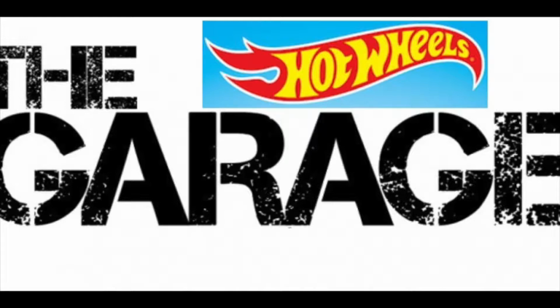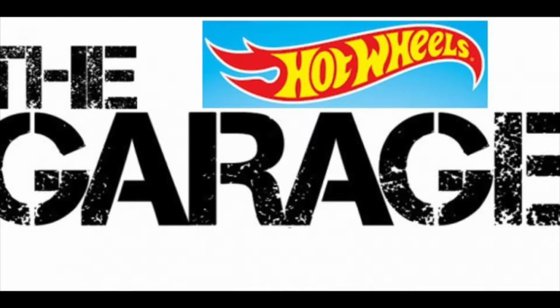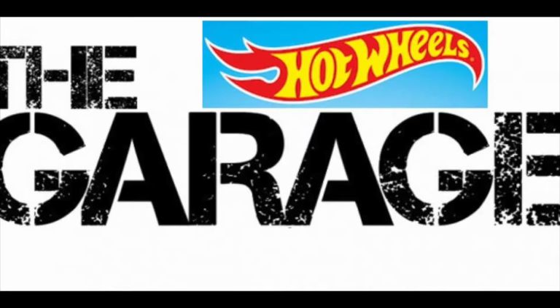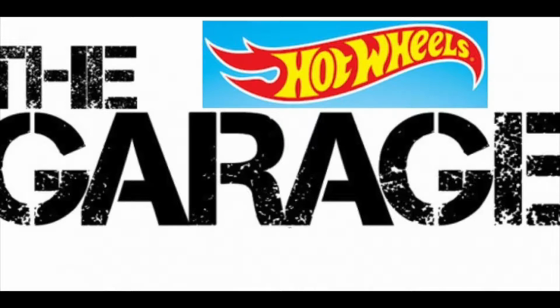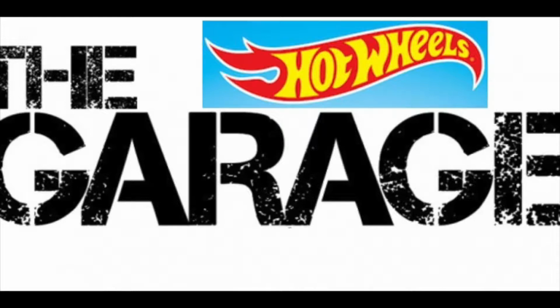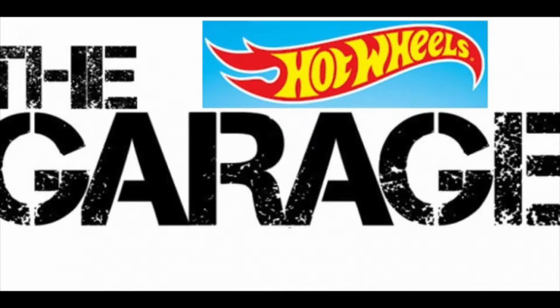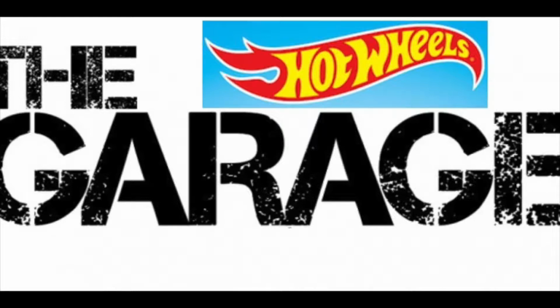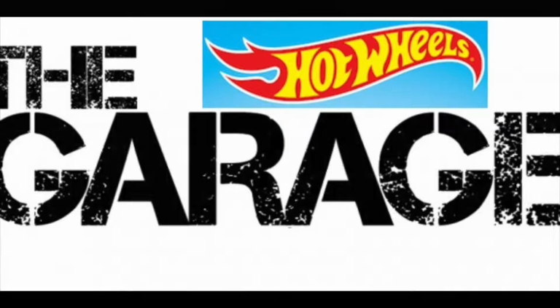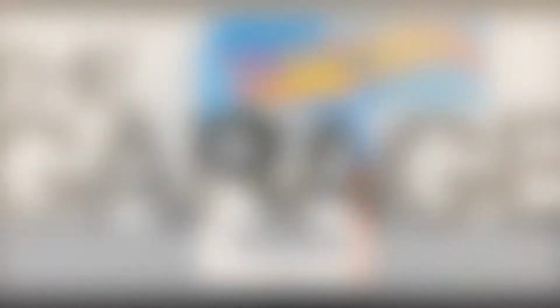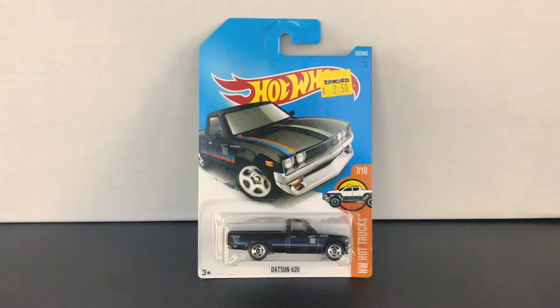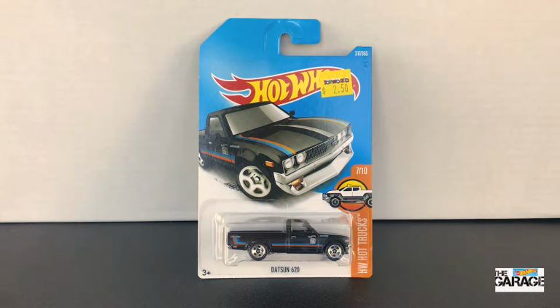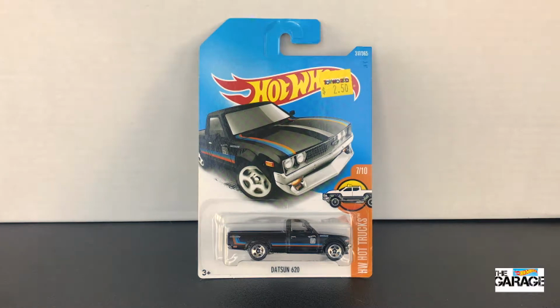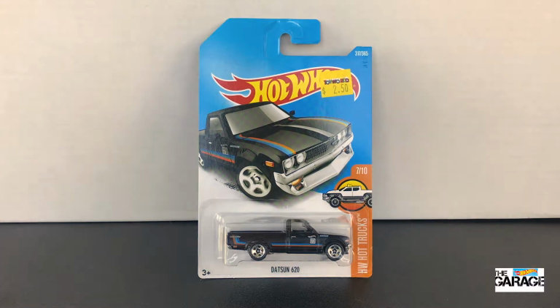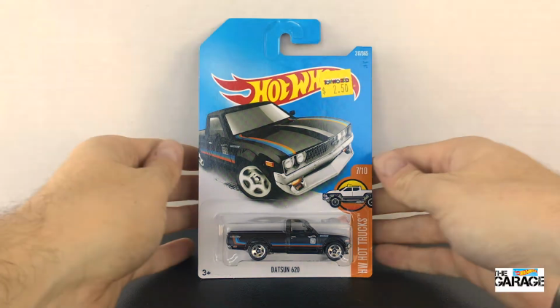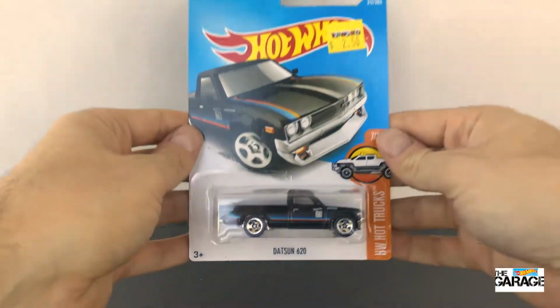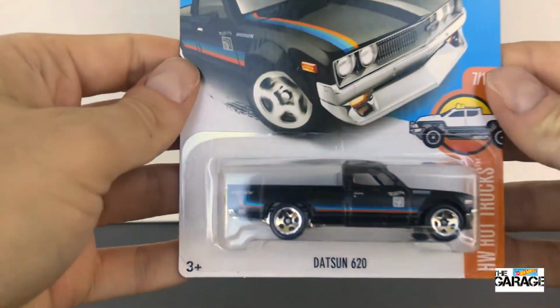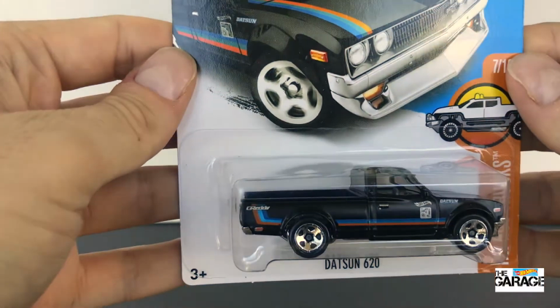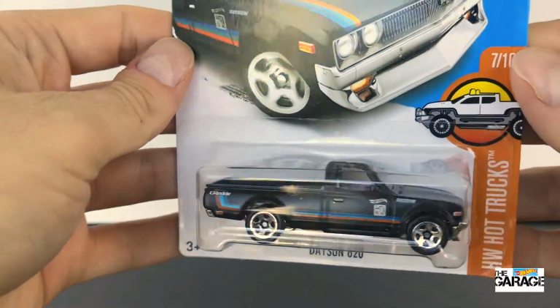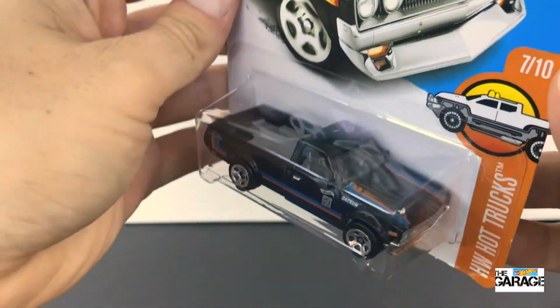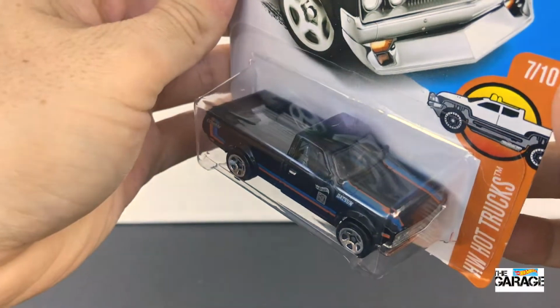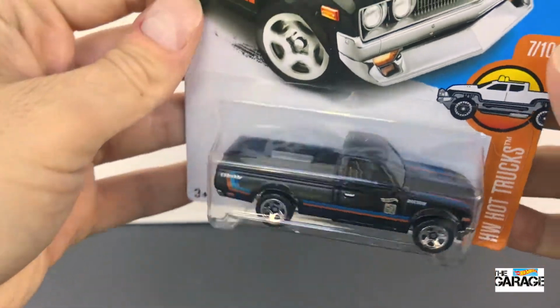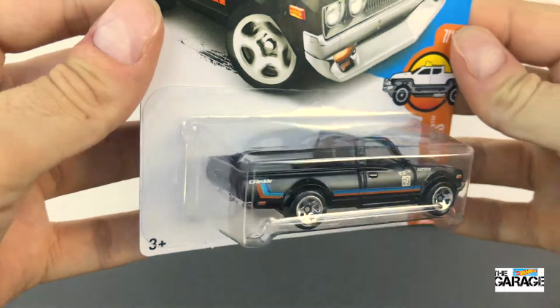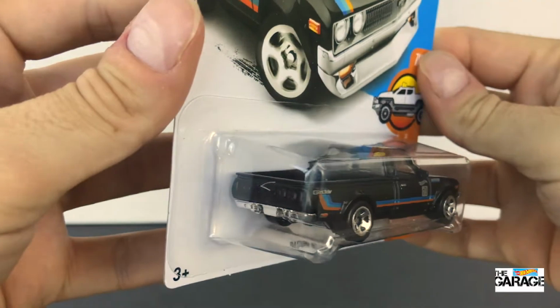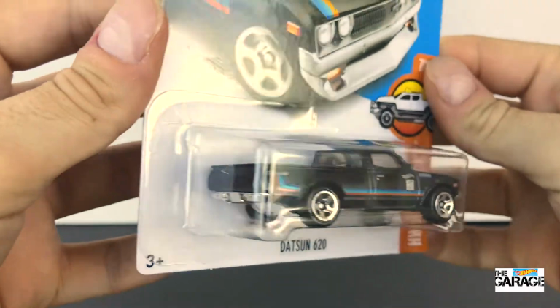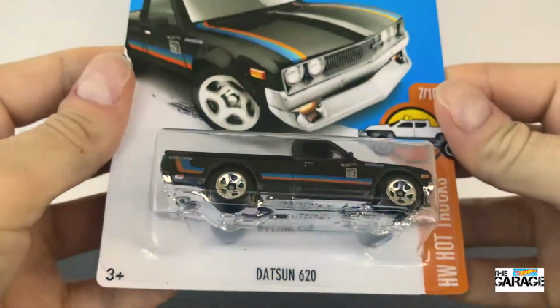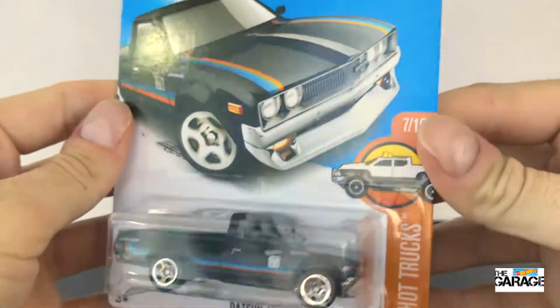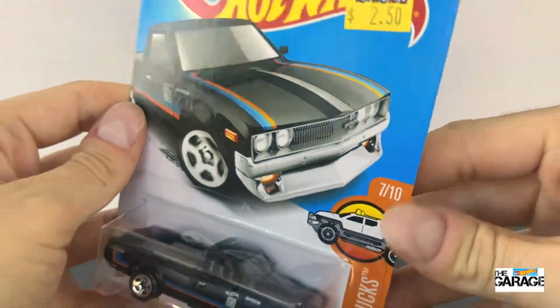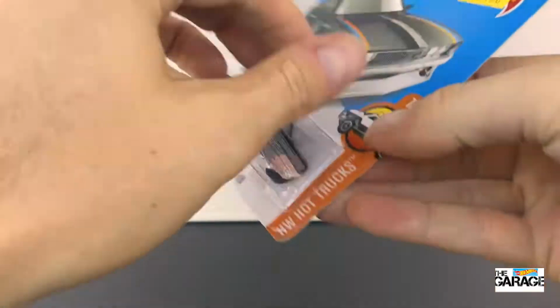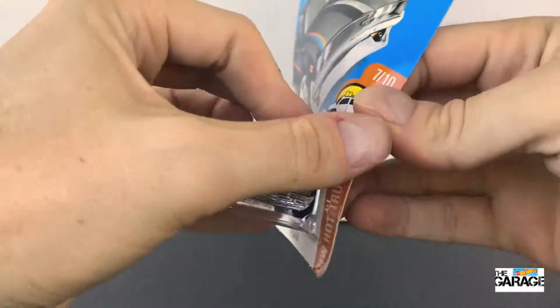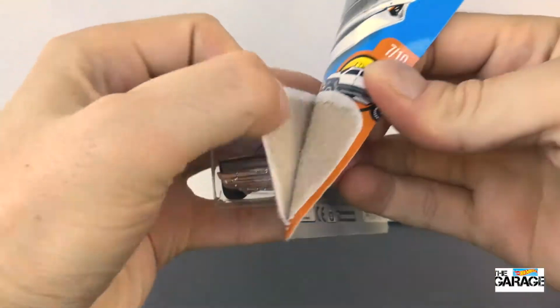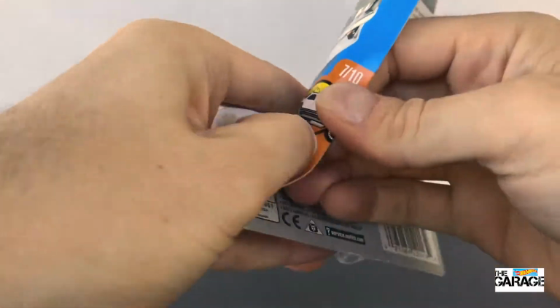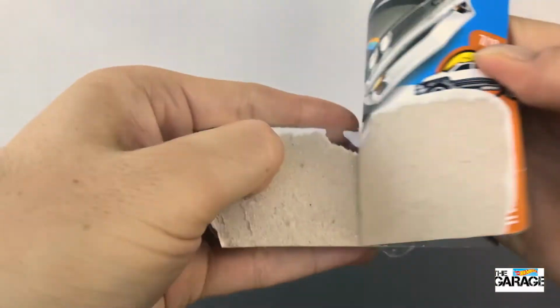Hey everyone! Welcome back to the Hot Wheels Garage. Today we are unboxing the Datsun 620. It's from the Hot Wheels Hot Trucks series and it's car 7 of 10. I've got the one that comes in the matte black with the blue and orange stripes. It's really cool this car.